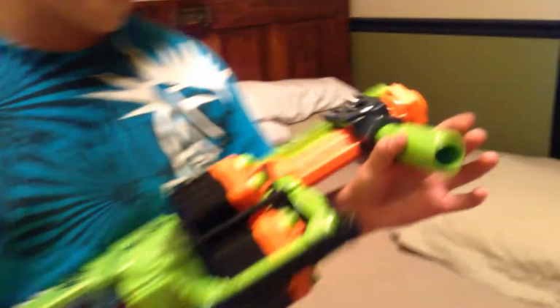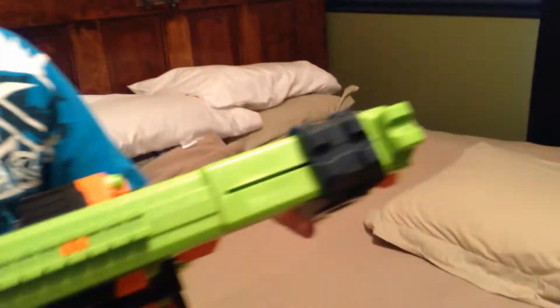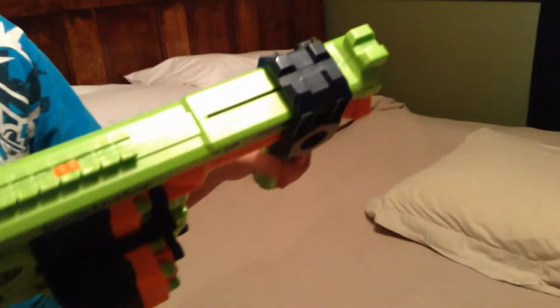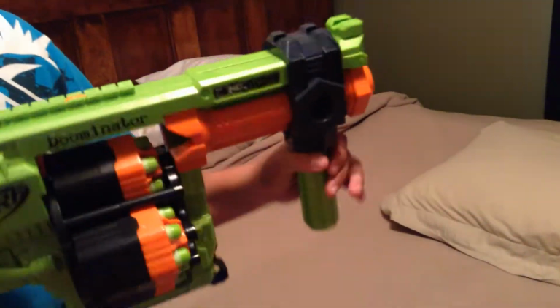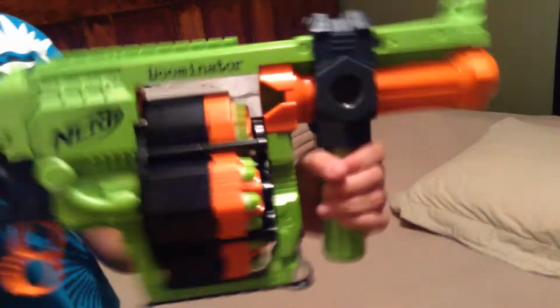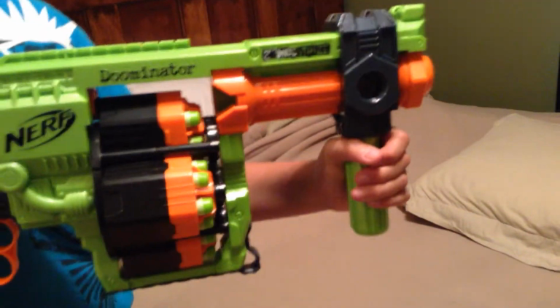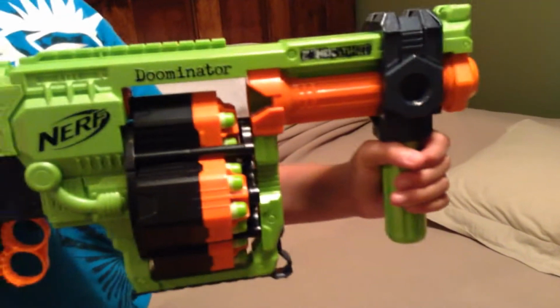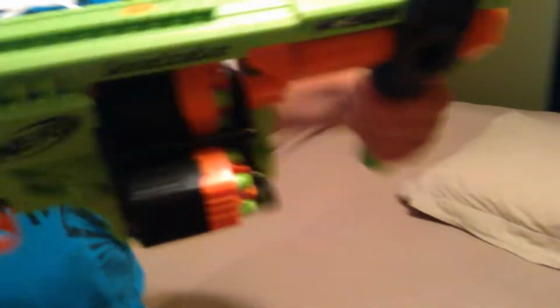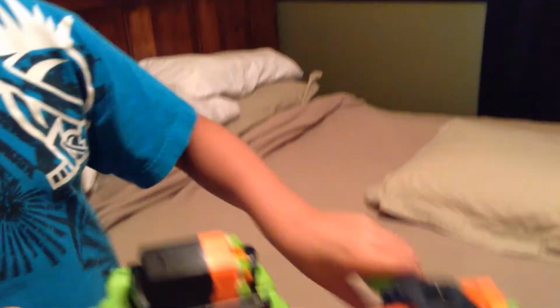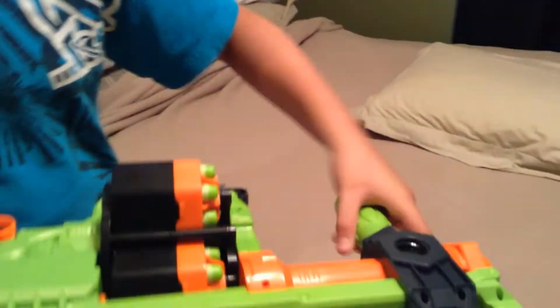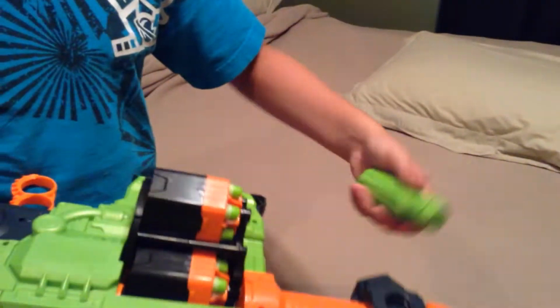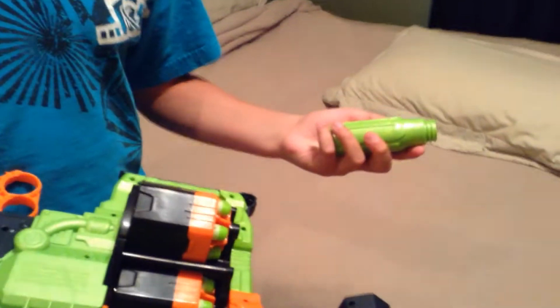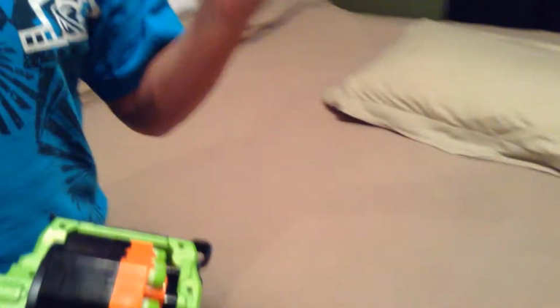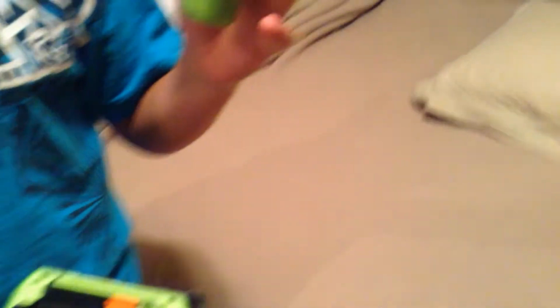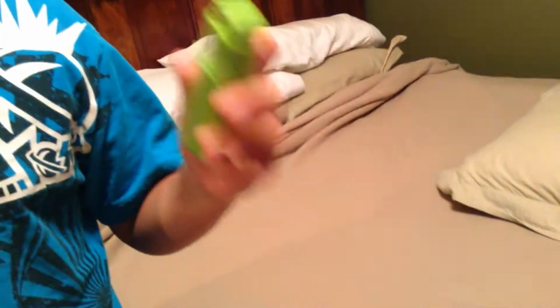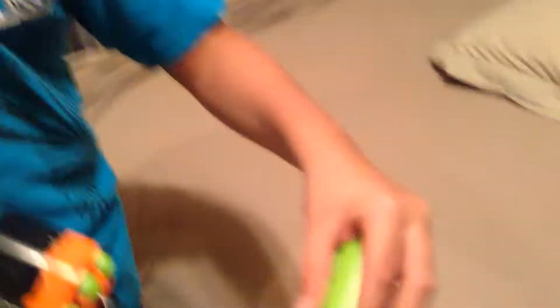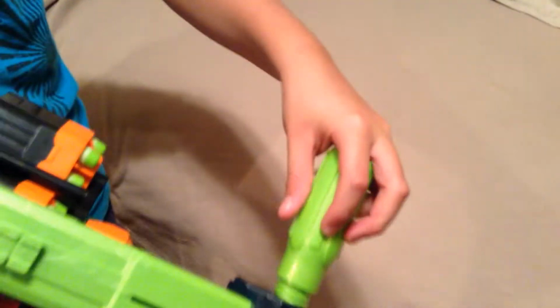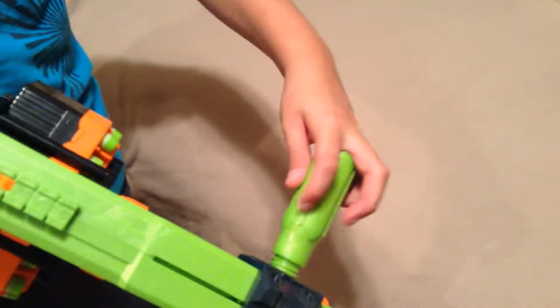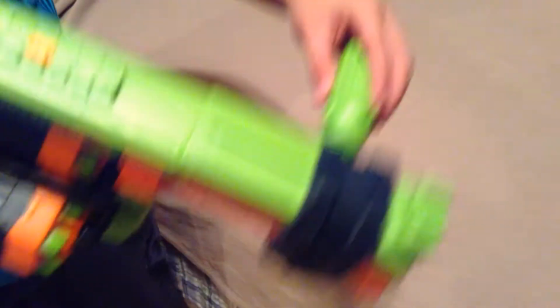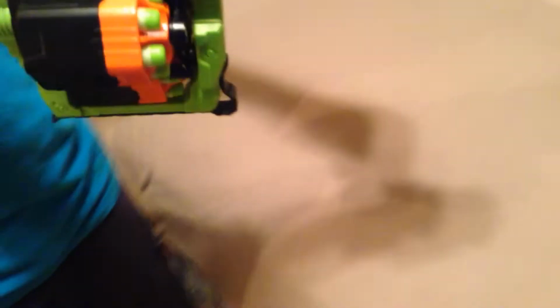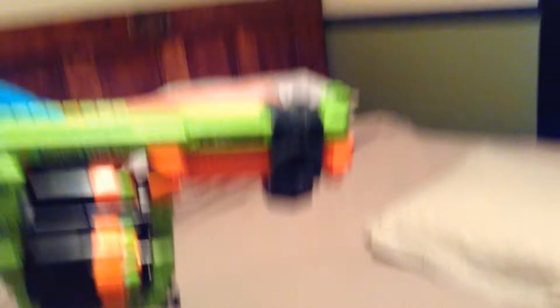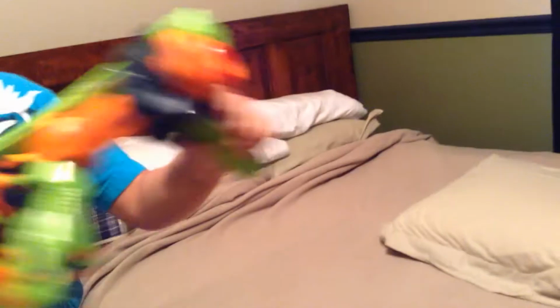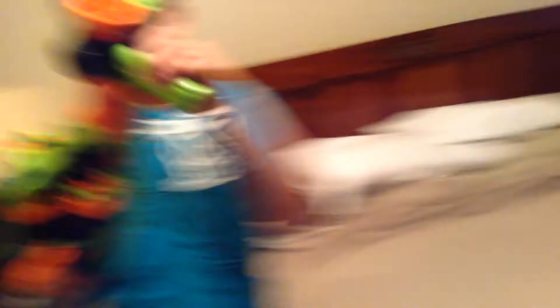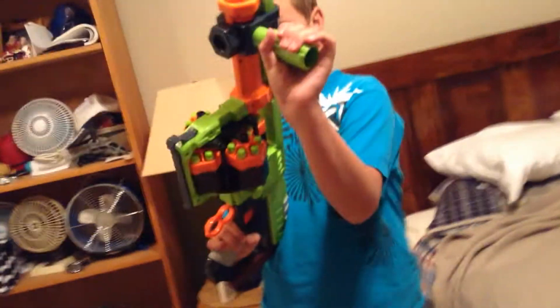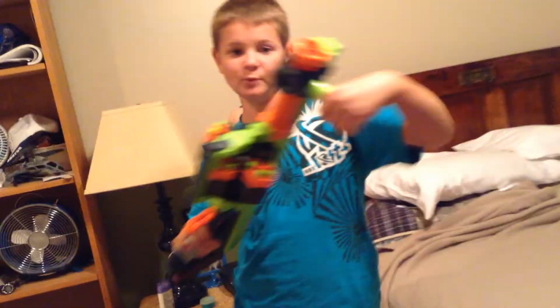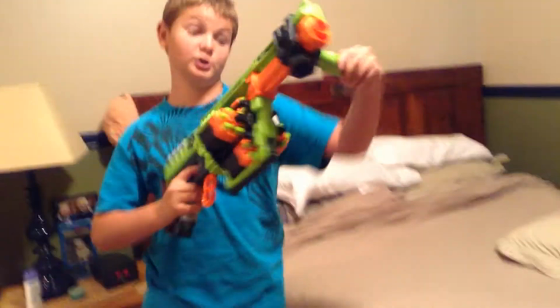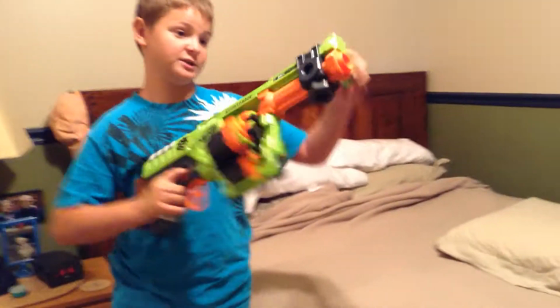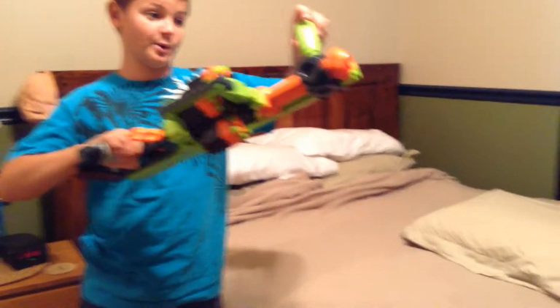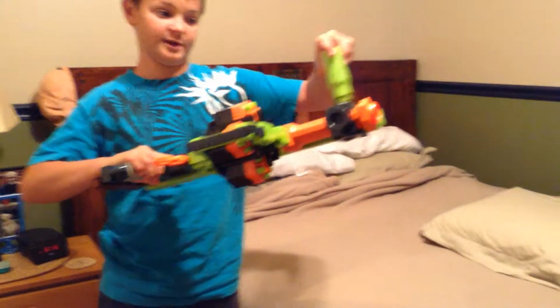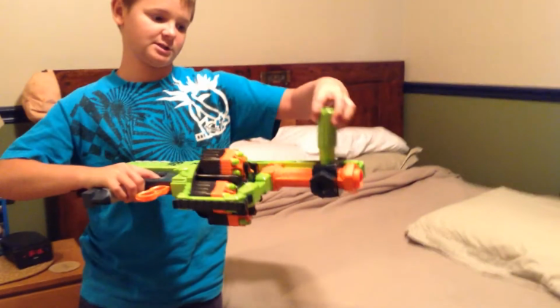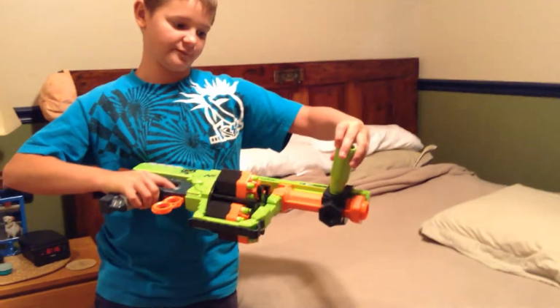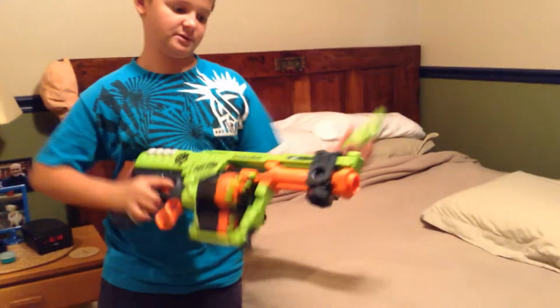This is also a pump action gun. What I like about this gun is you can twist the handle off and you can put it up here if you want, or if you're a lefty, you can put it over here in this slot.